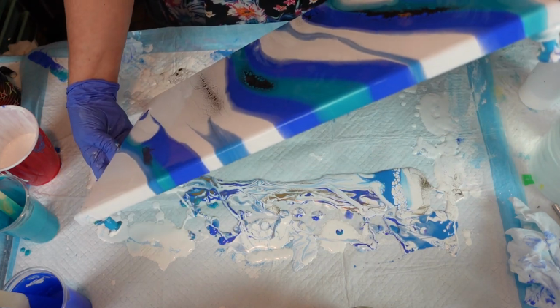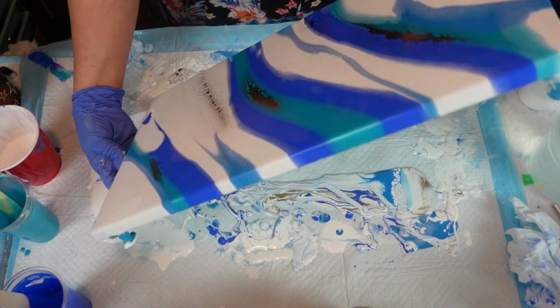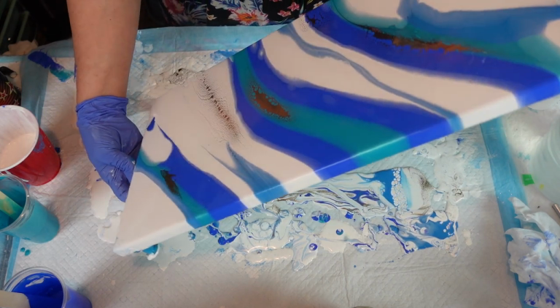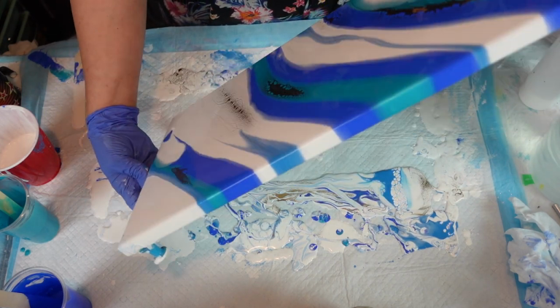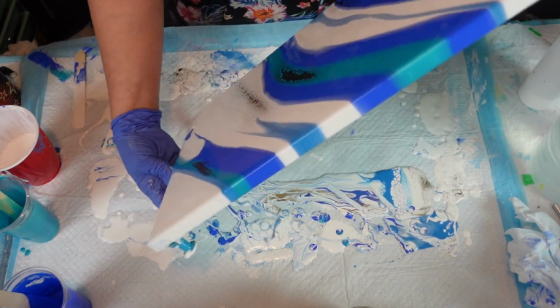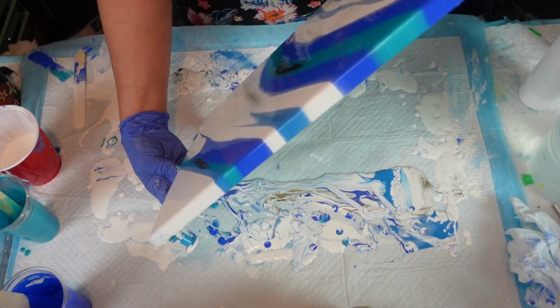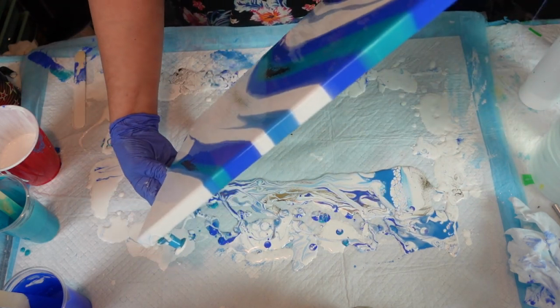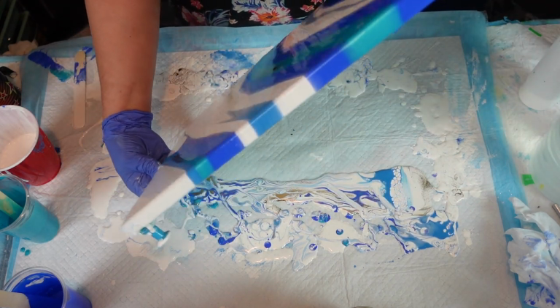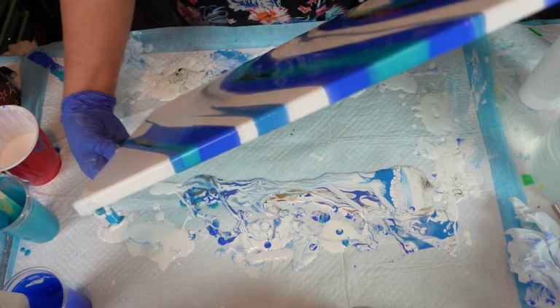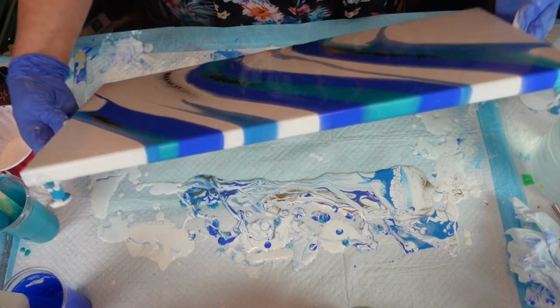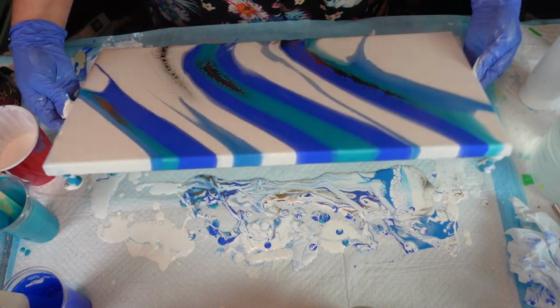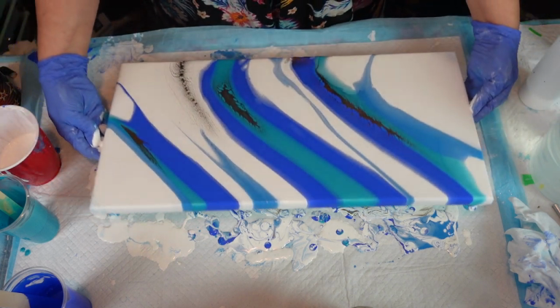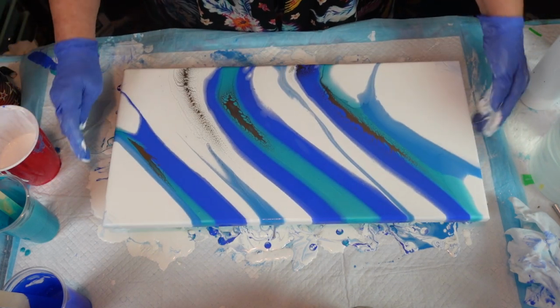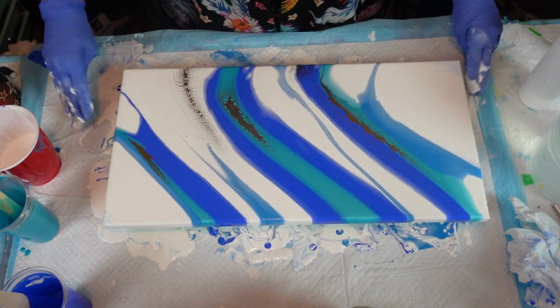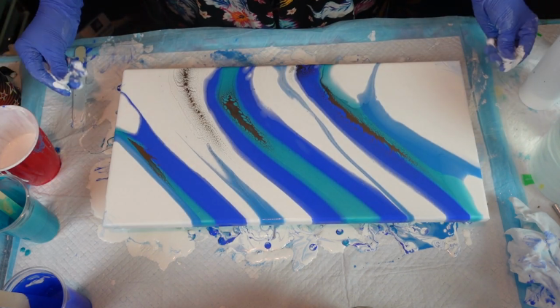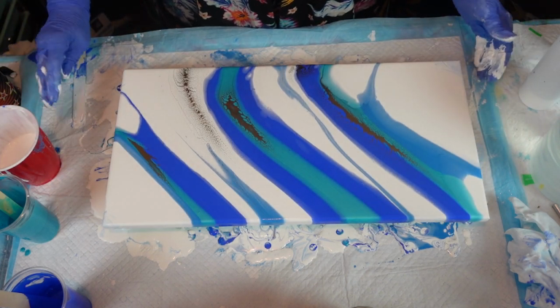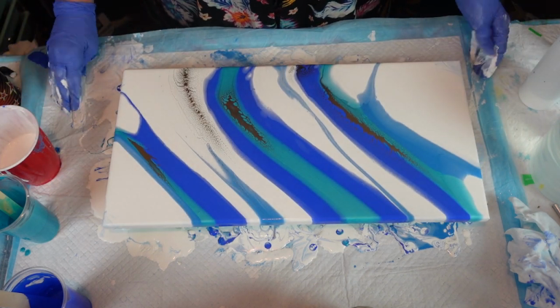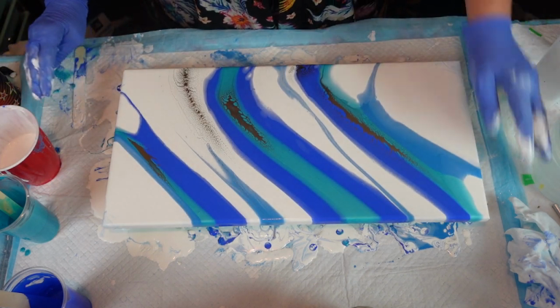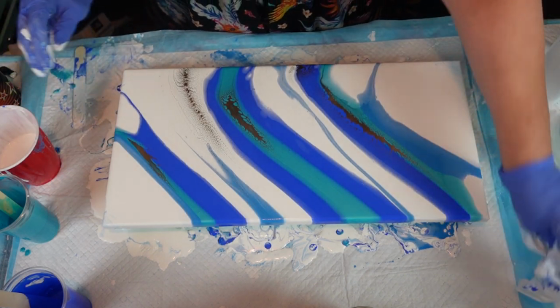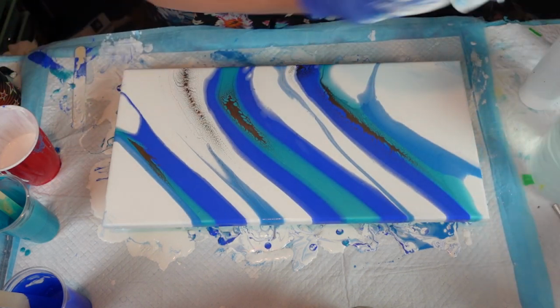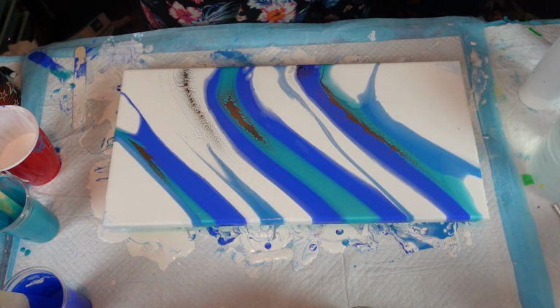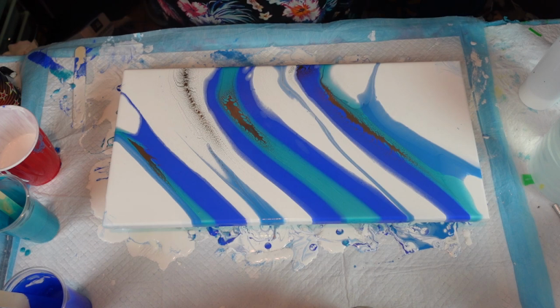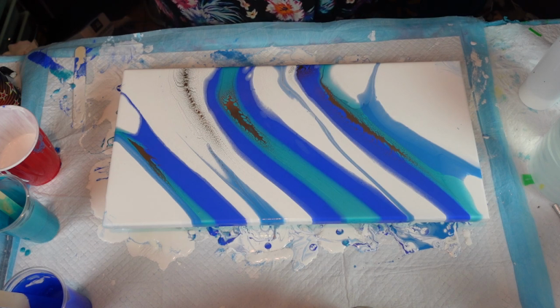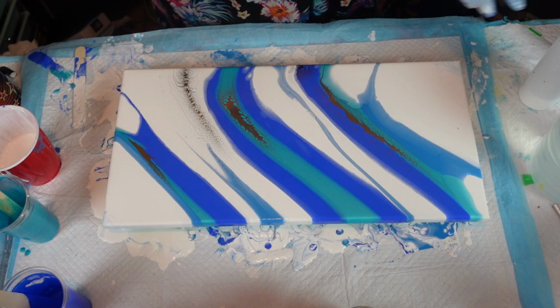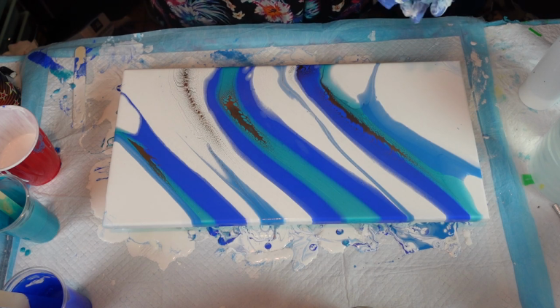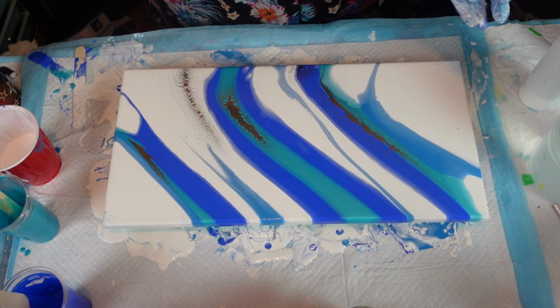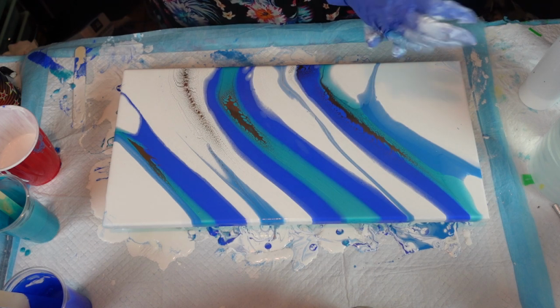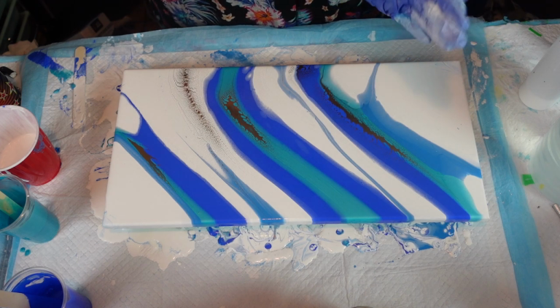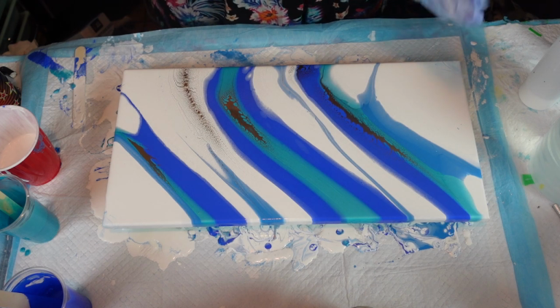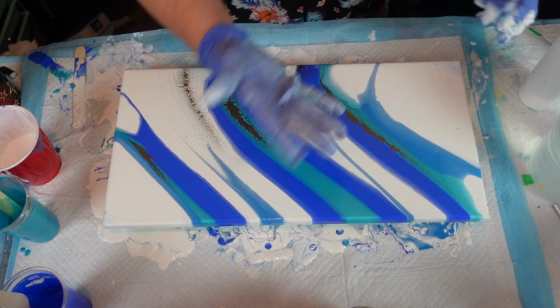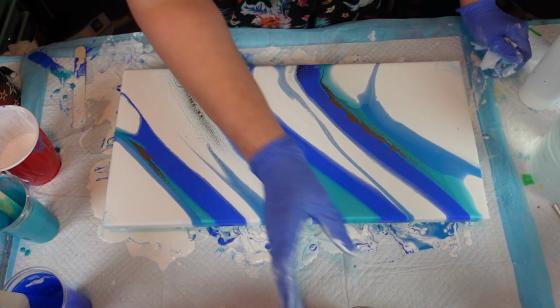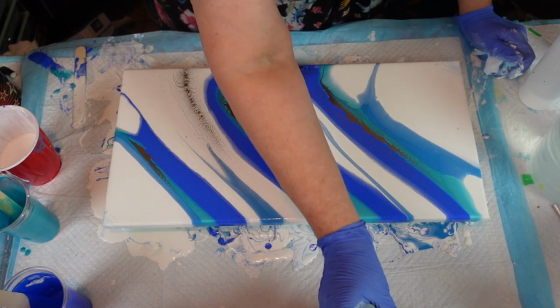Sorry if you're not seeing it tilting this way, but I'm going to add some more paint.